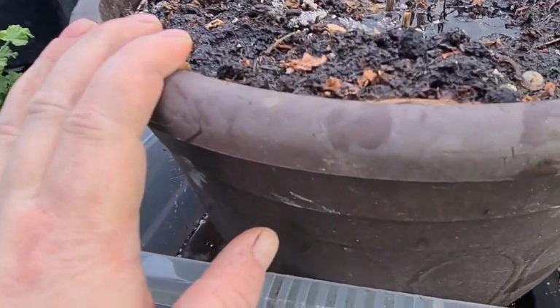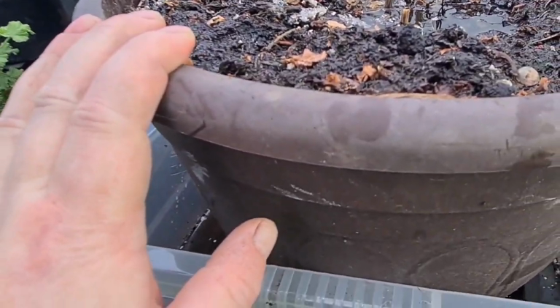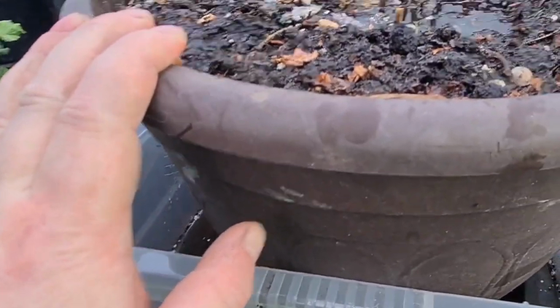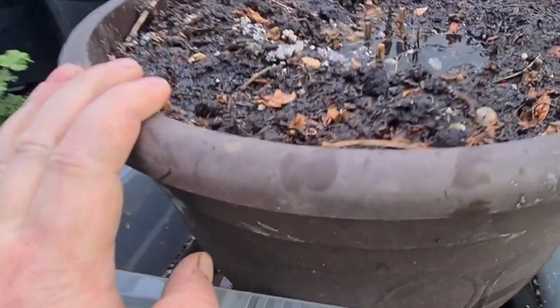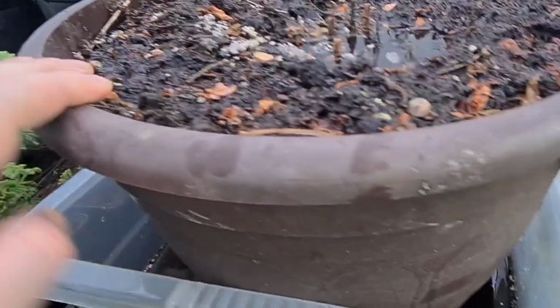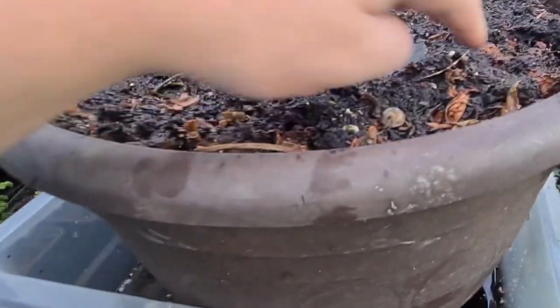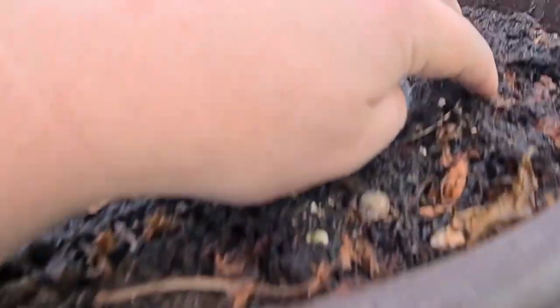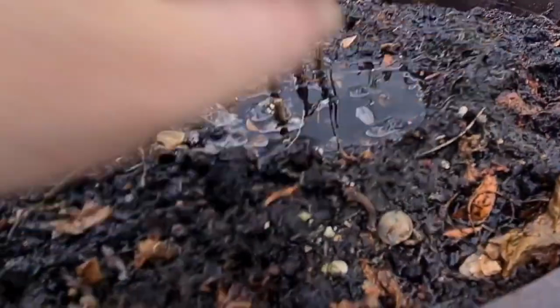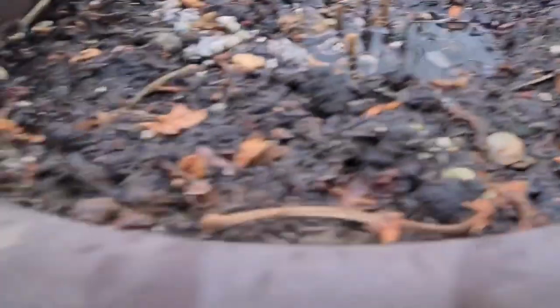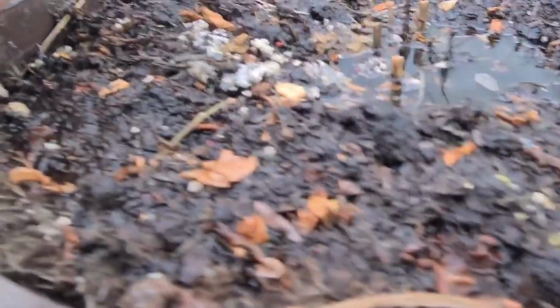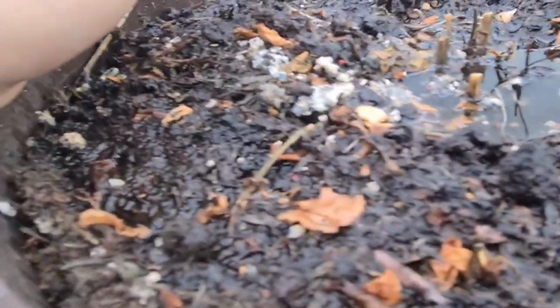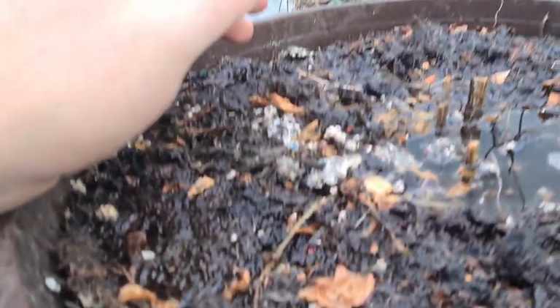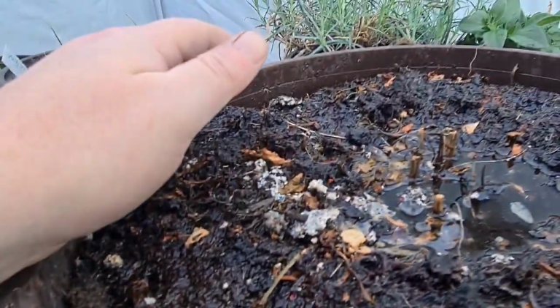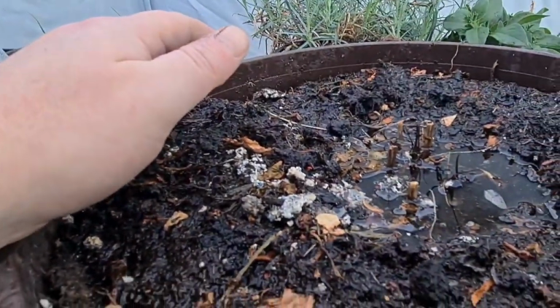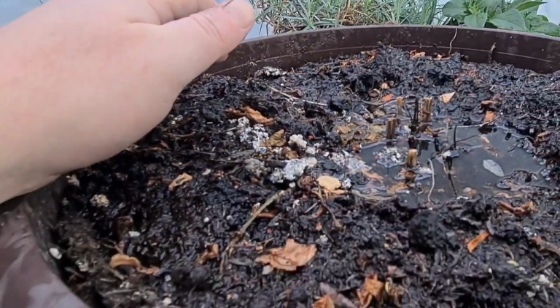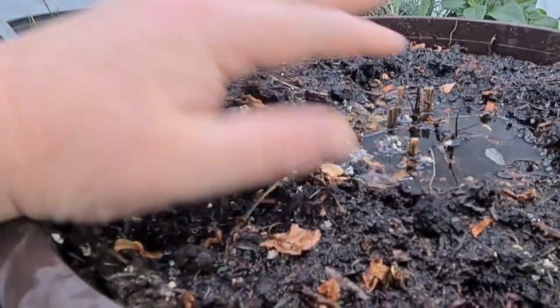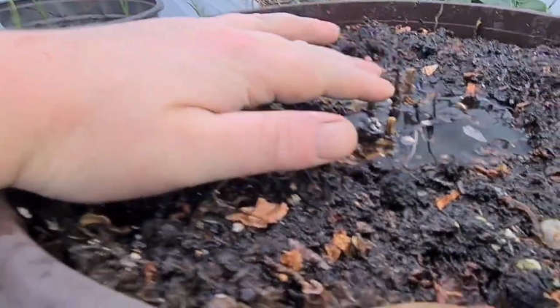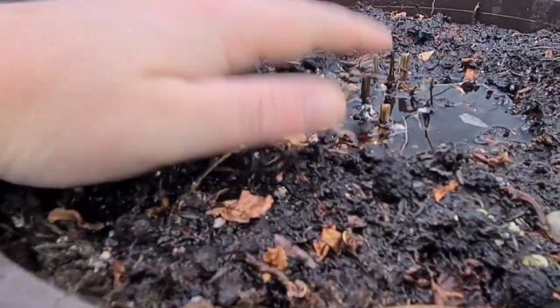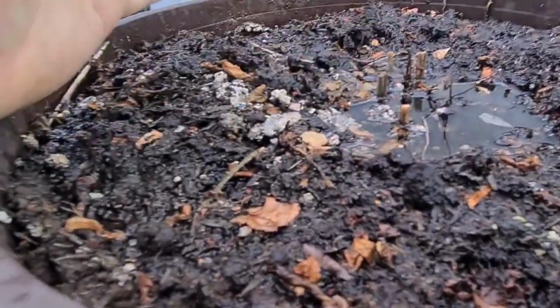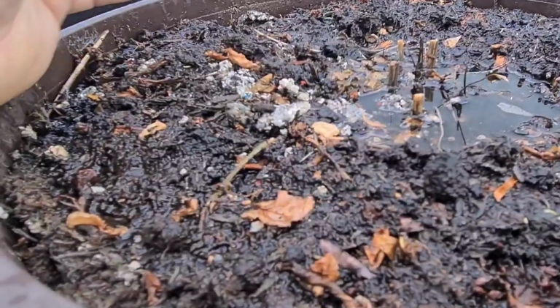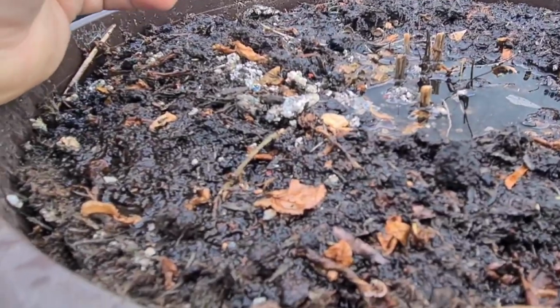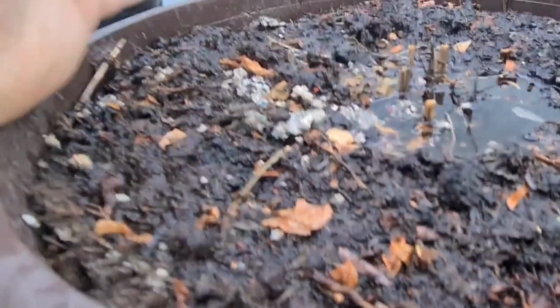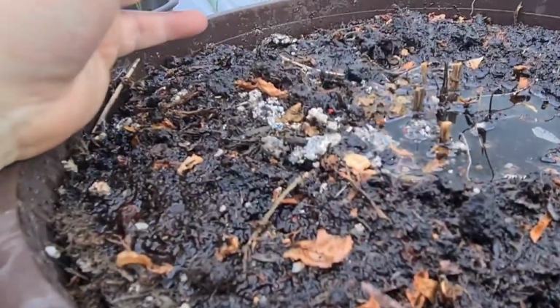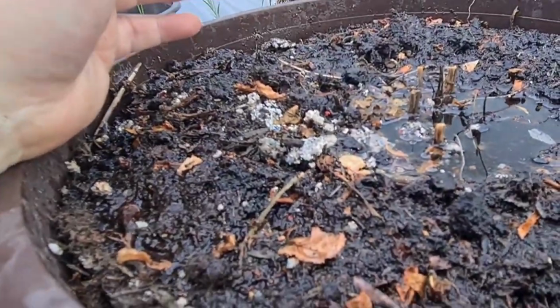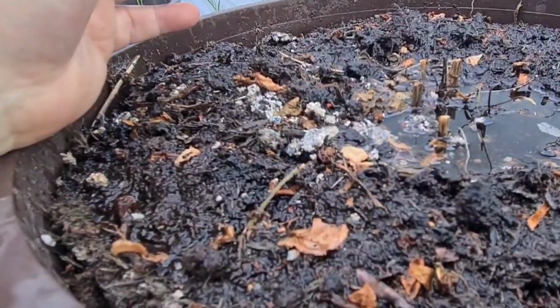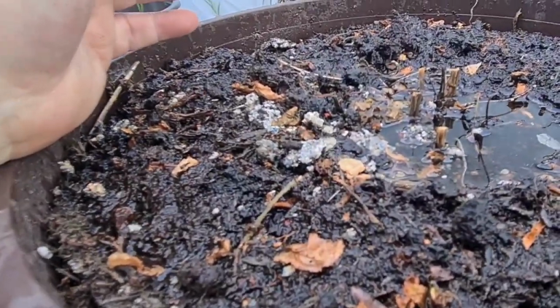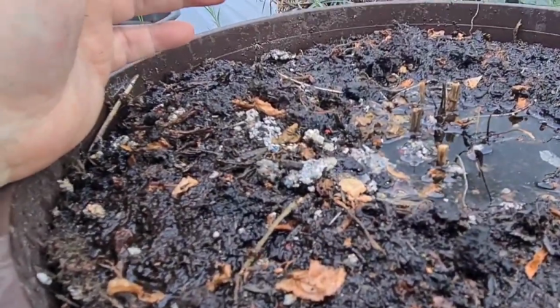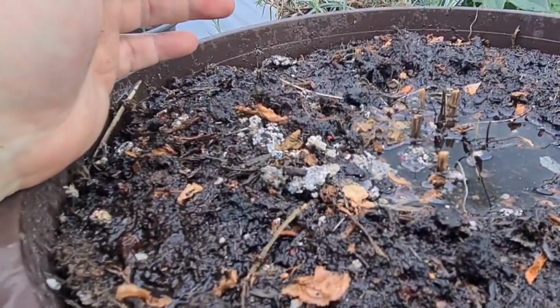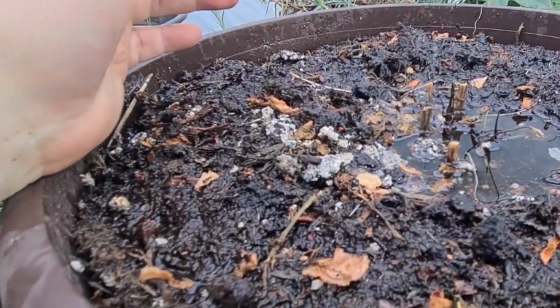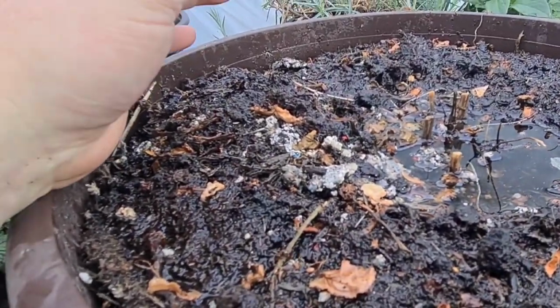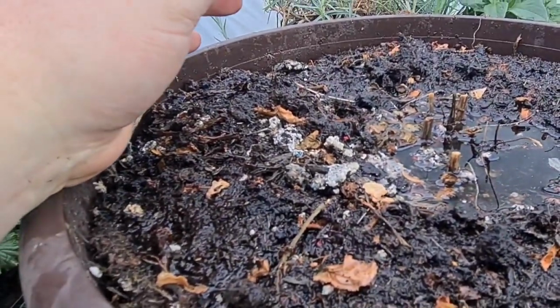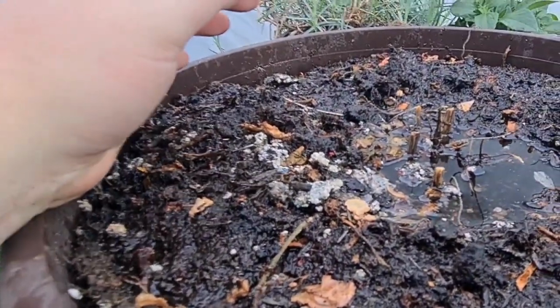And then what I'll do is I'll leave it a few days and see what starts growing. I think the echinacea in the middle might be dead - that's the sacrifice you have to make. I couldn't save everything.